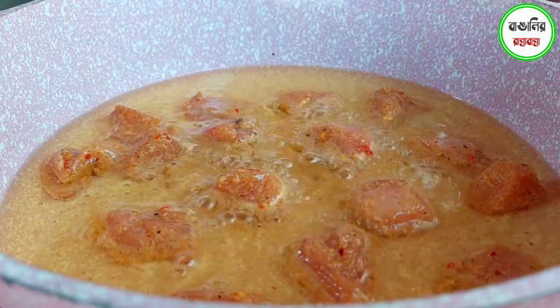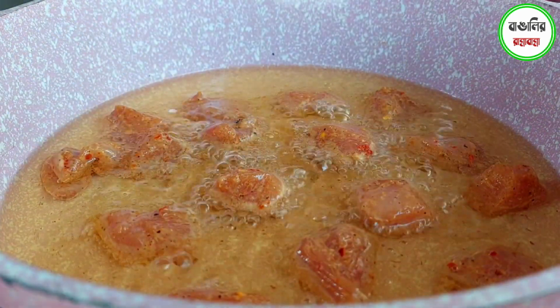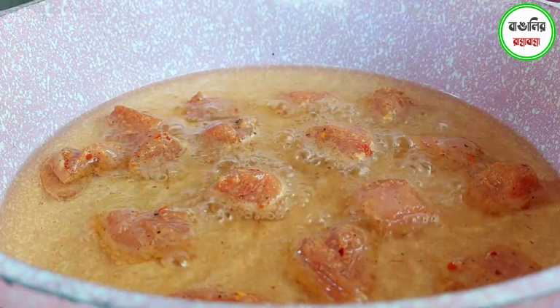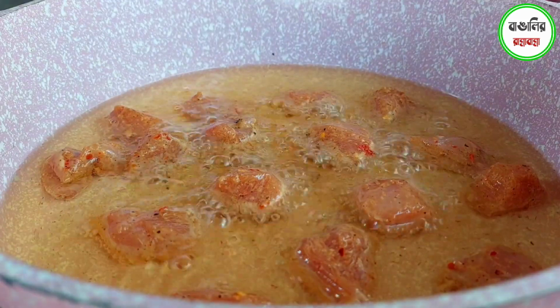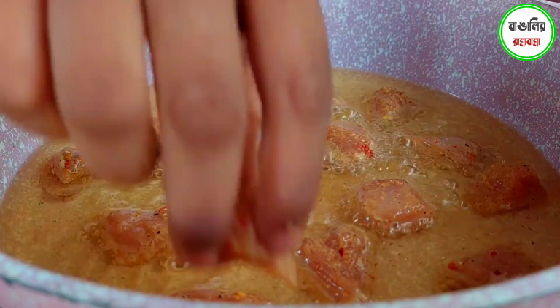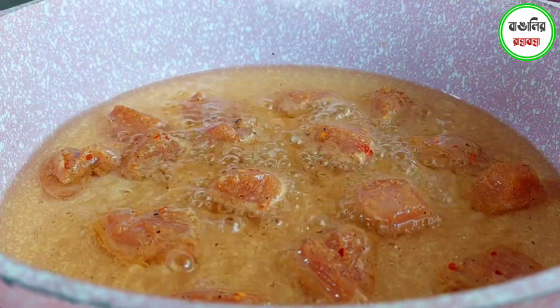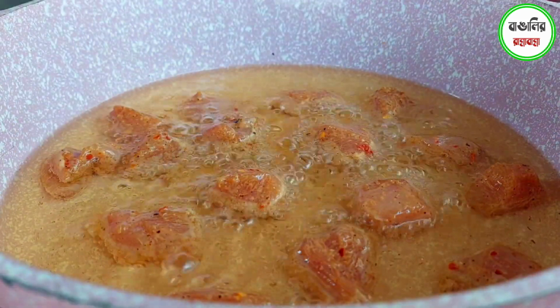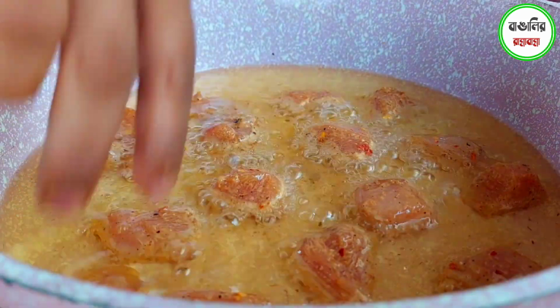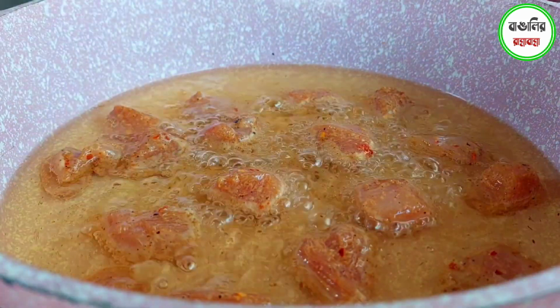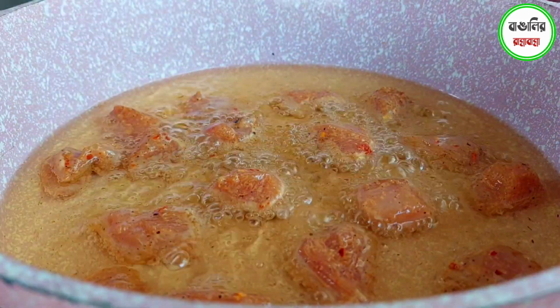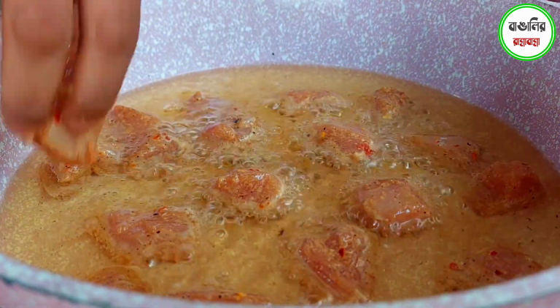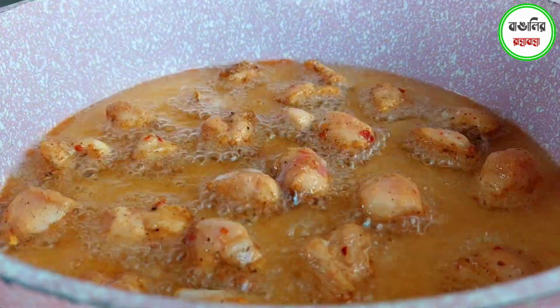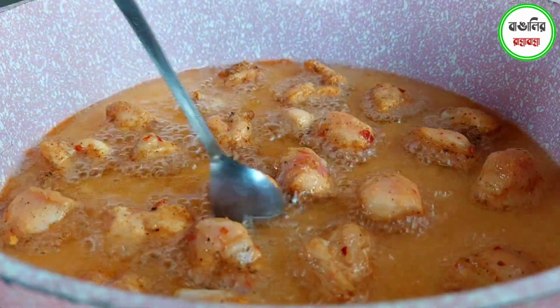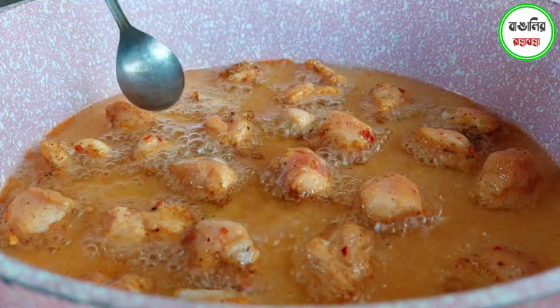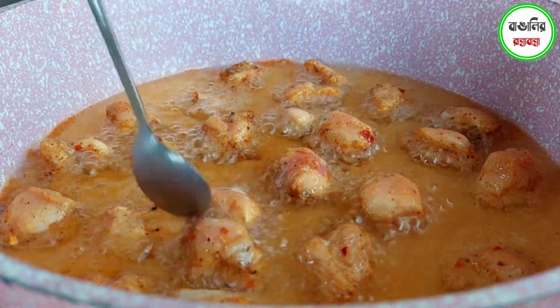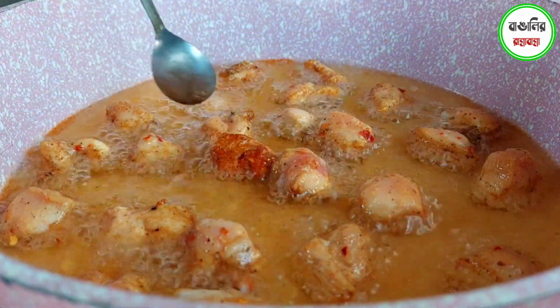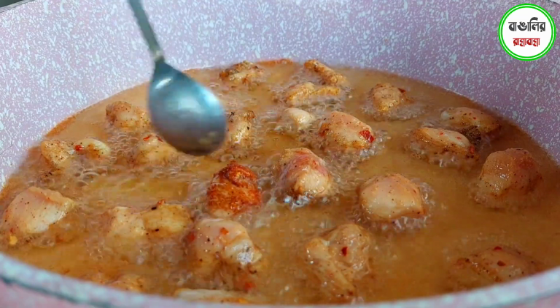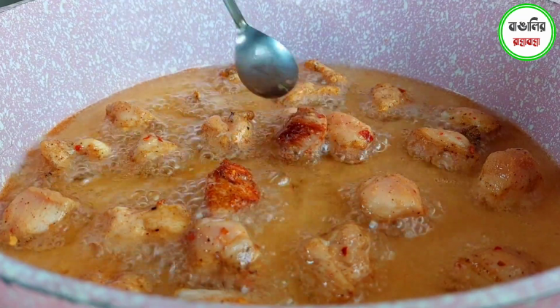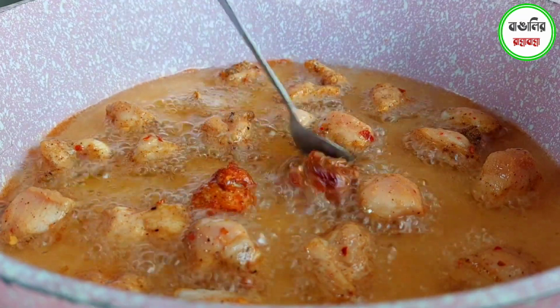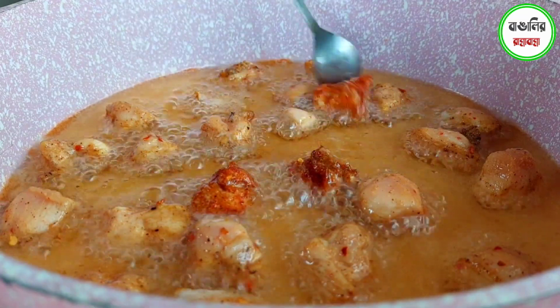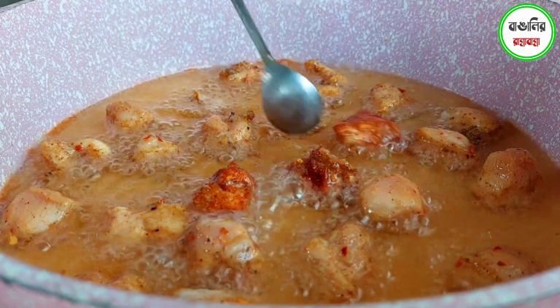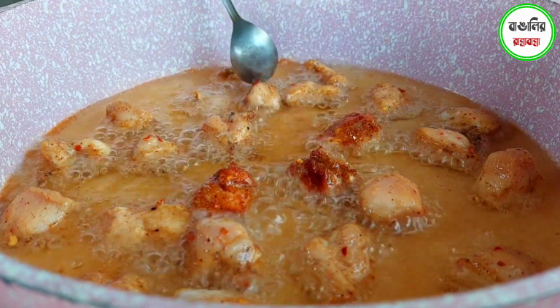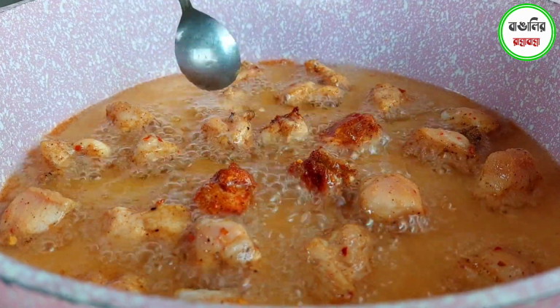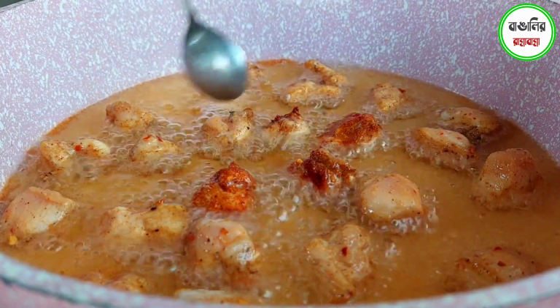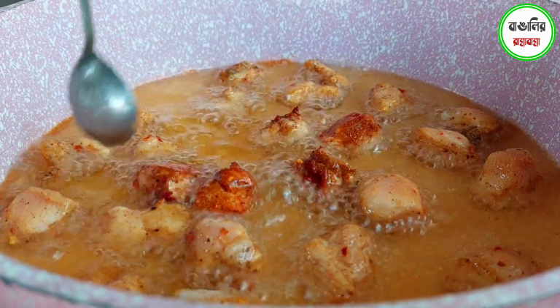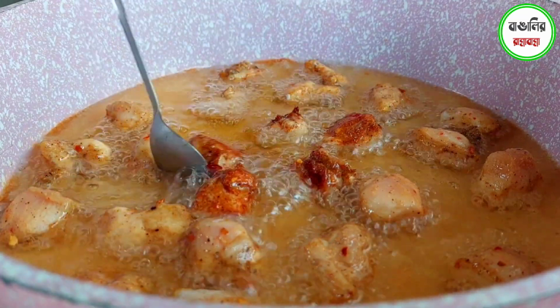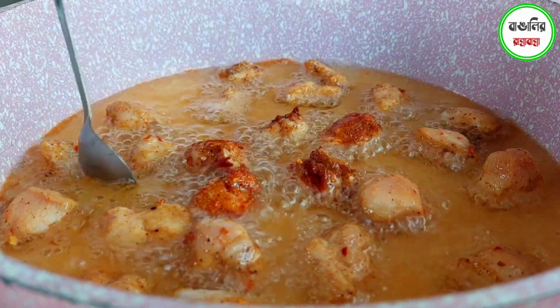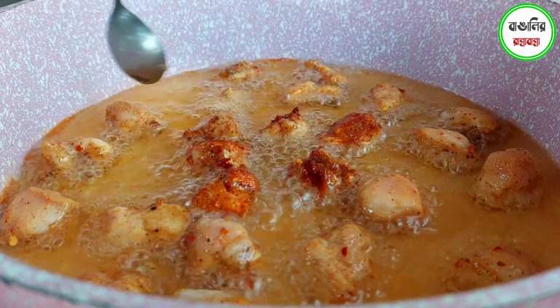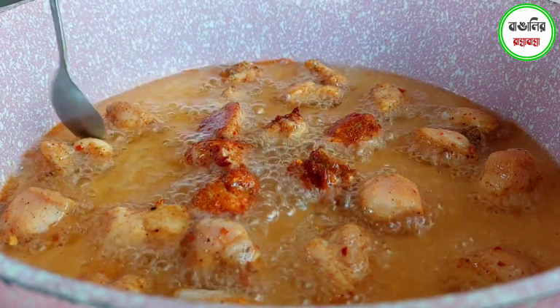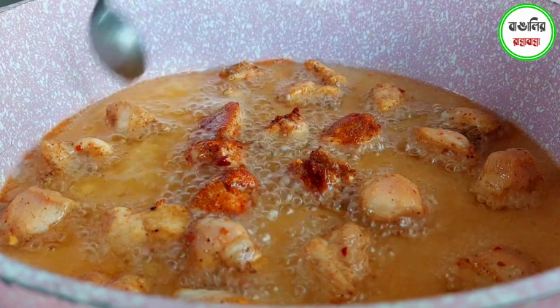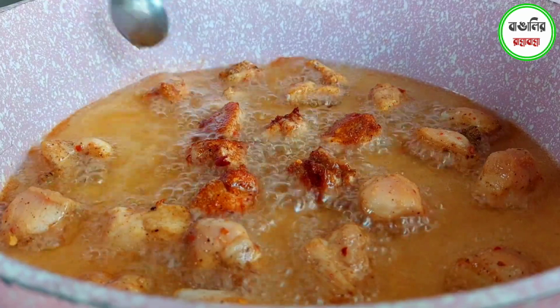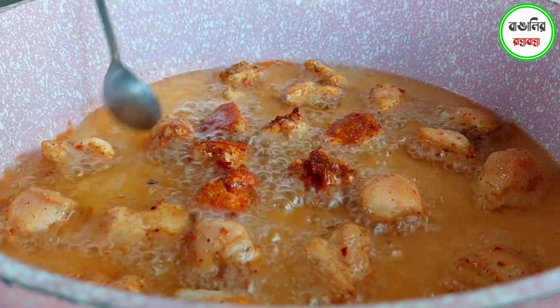When one side of the chicken is fried, we flip the chicken pieces over. There is bone-in chicken as well, but for this recipe we have removed the bone from the chicken.